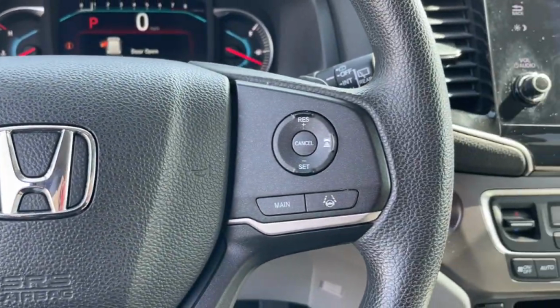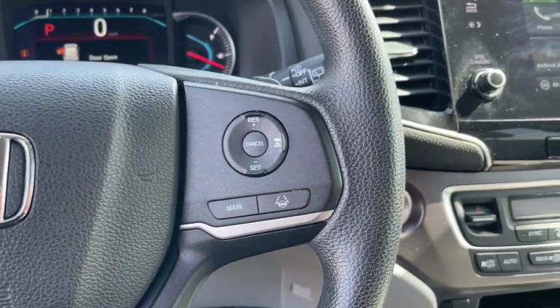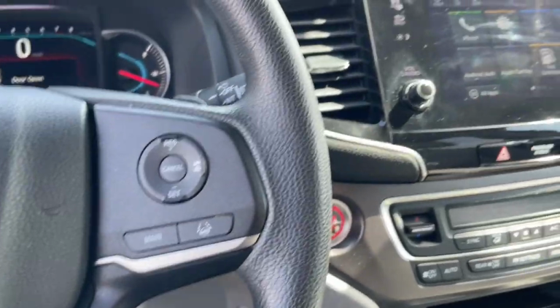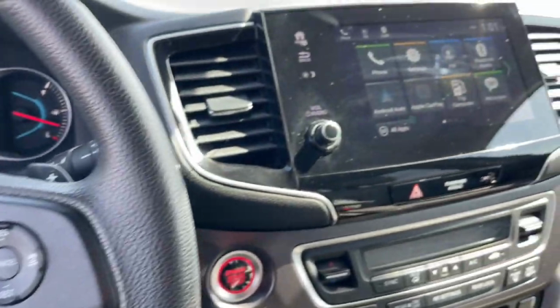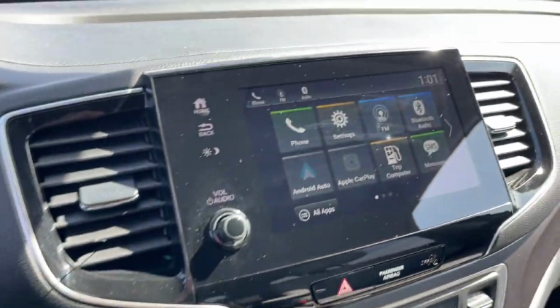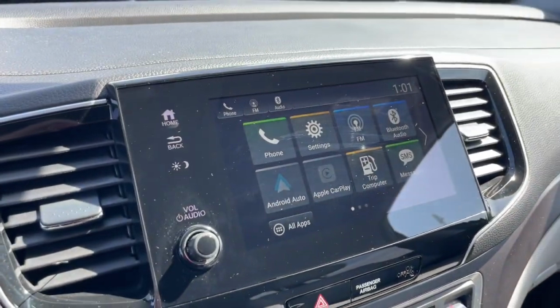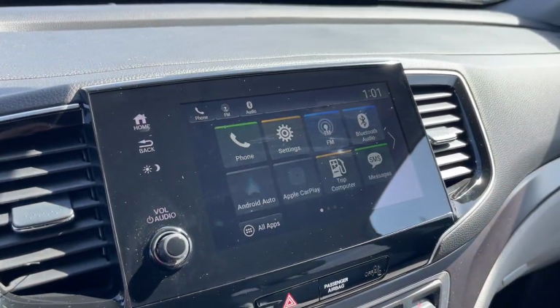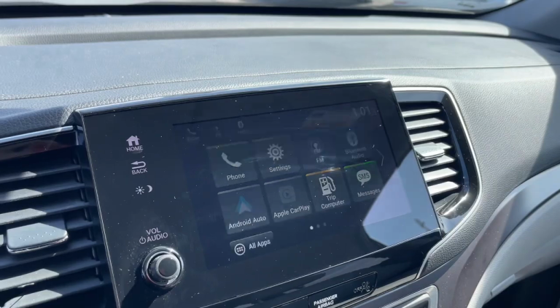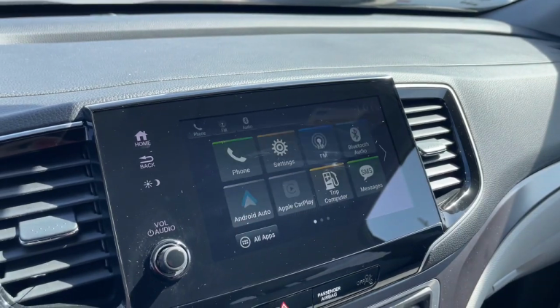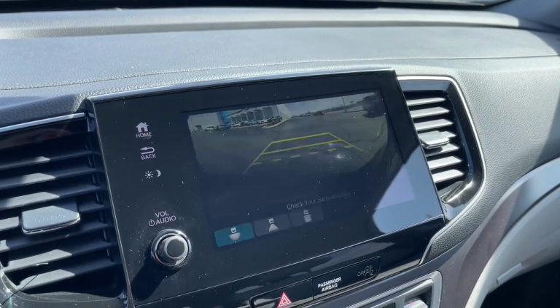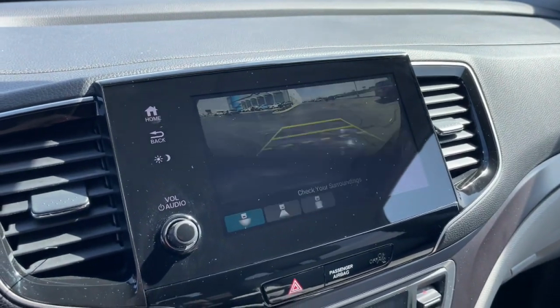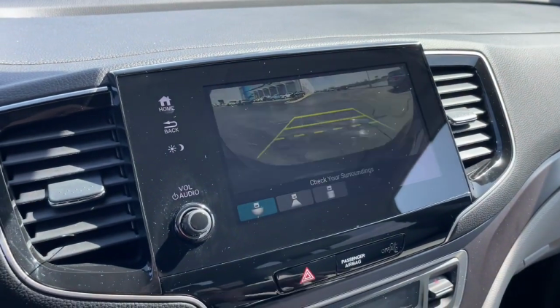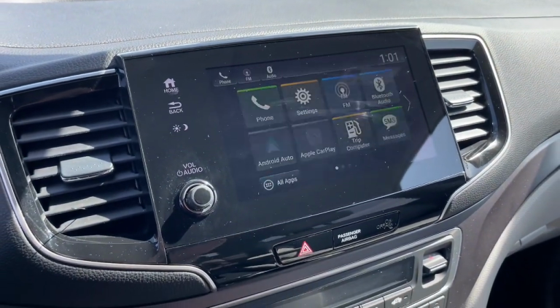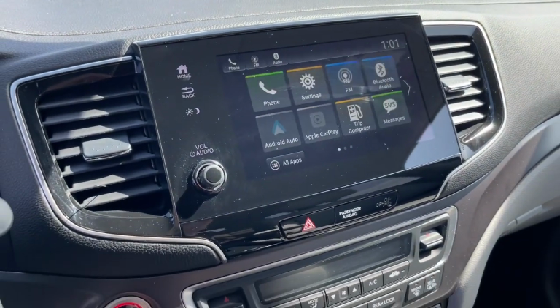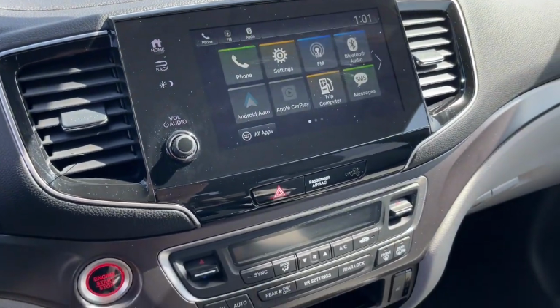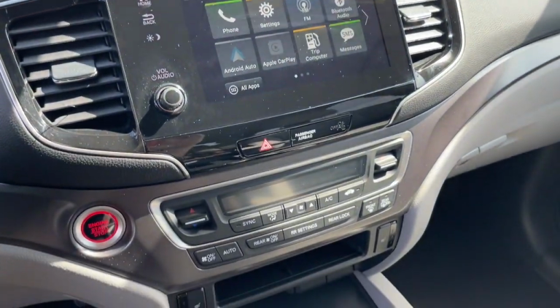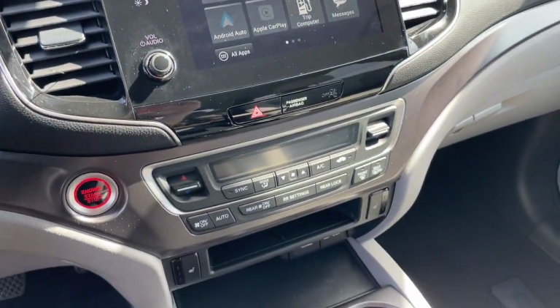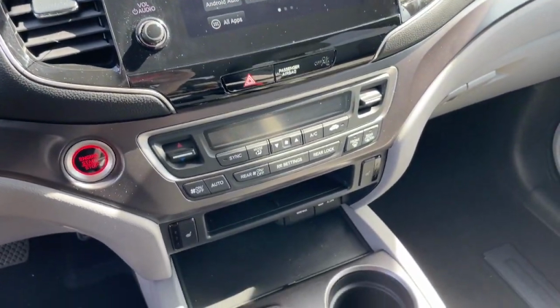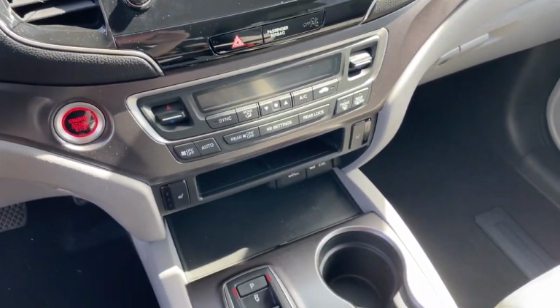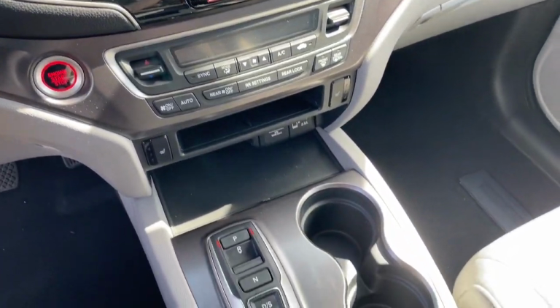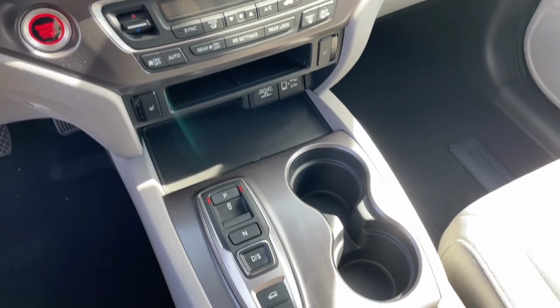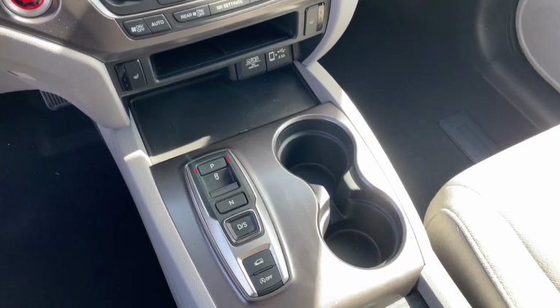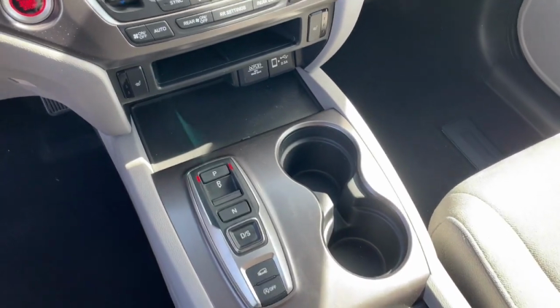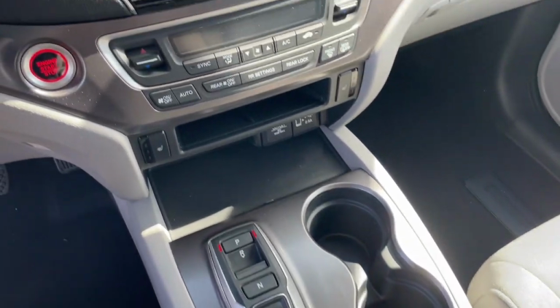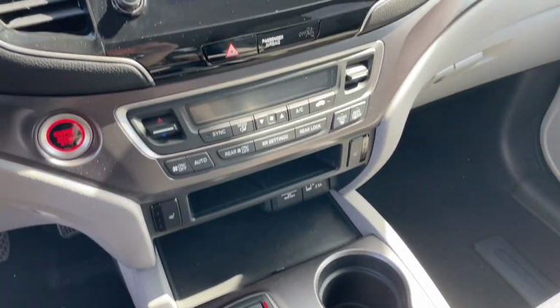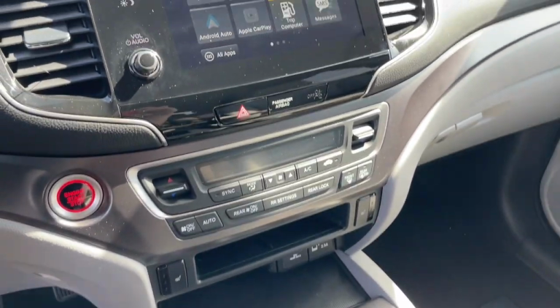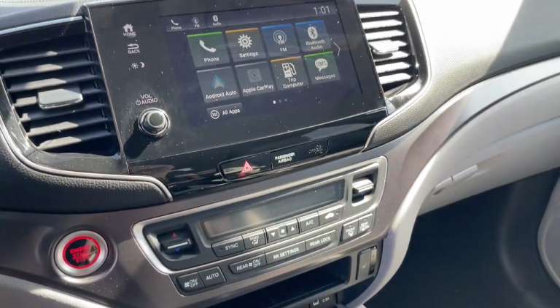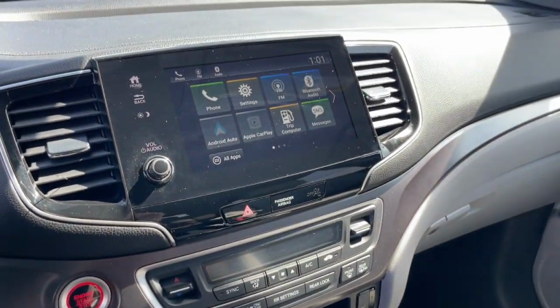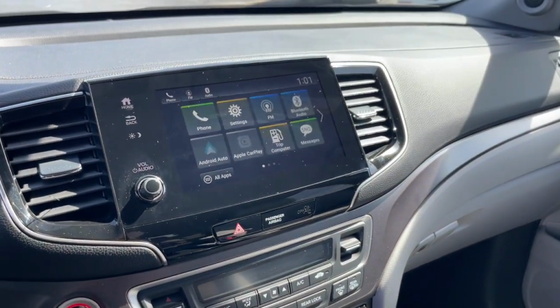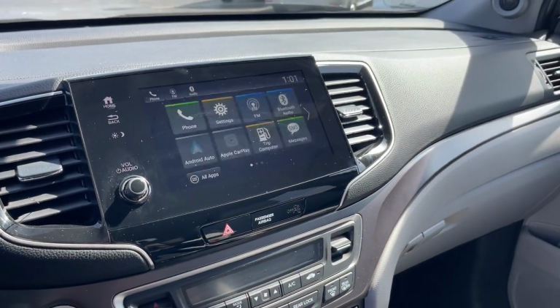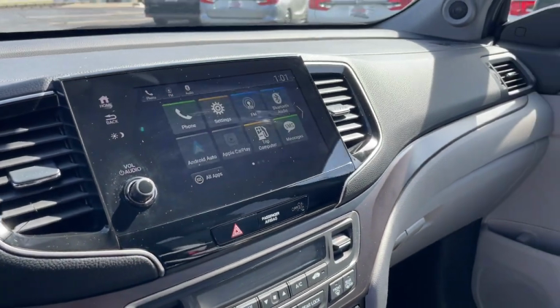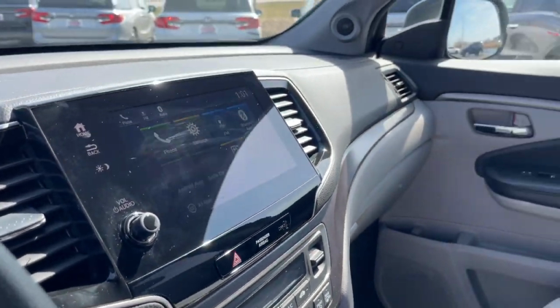Backup camera, lane keeping assist, heated mirrors, and a V6 cylinder engine. Get ready to have some serious family fun in this spacious and powerful Honda Pilot. Drive it and fall in love.